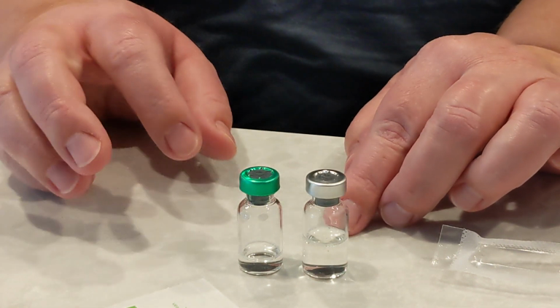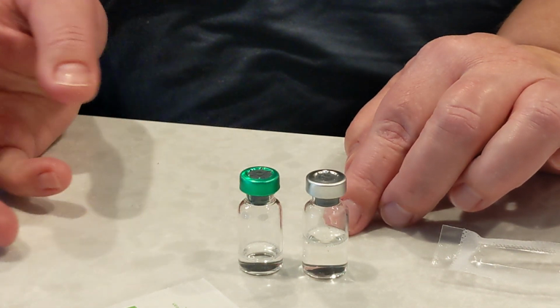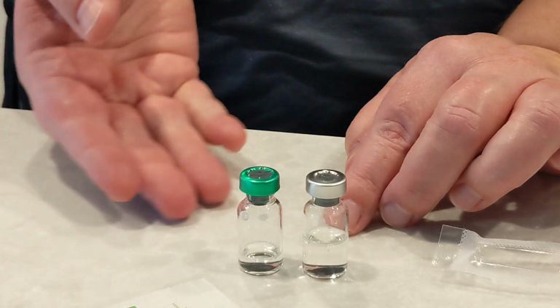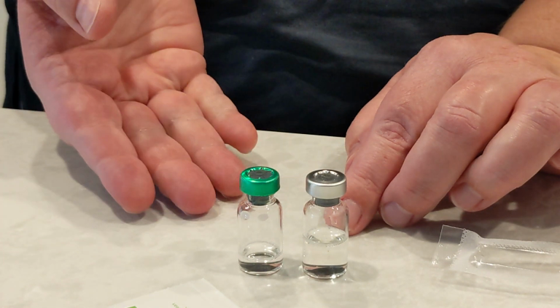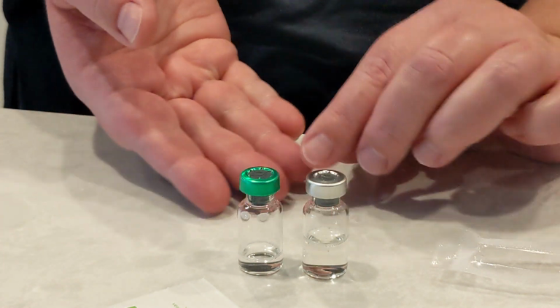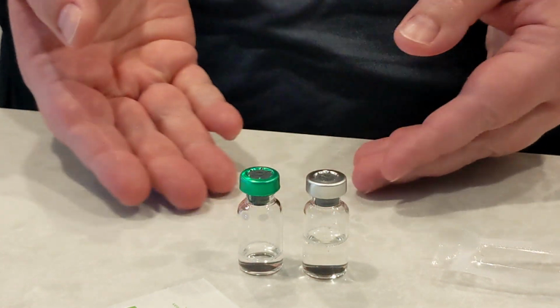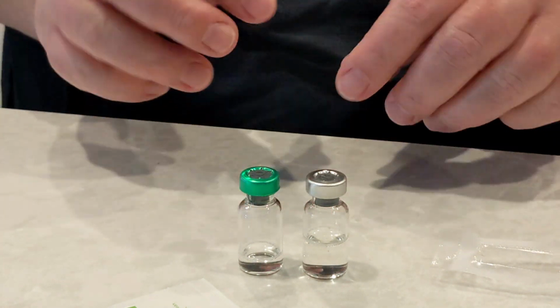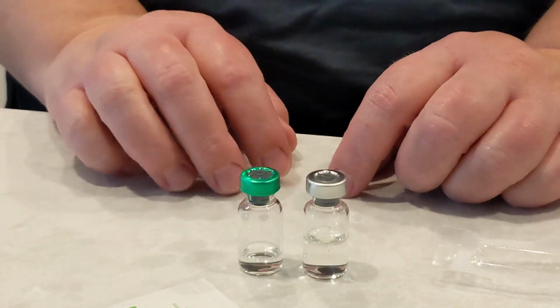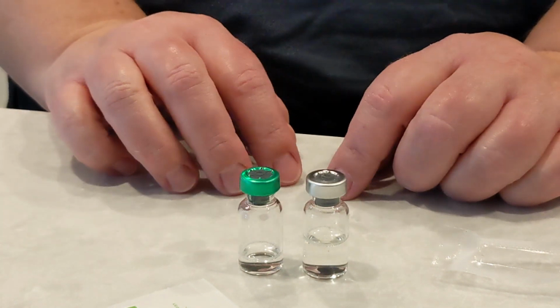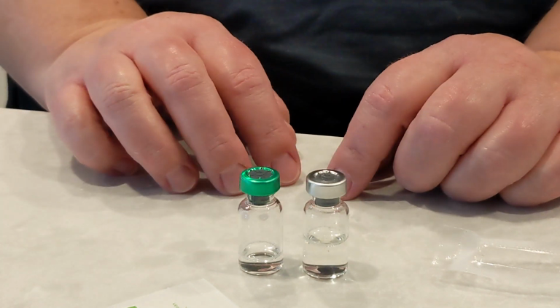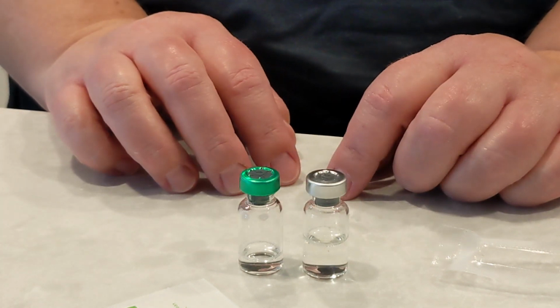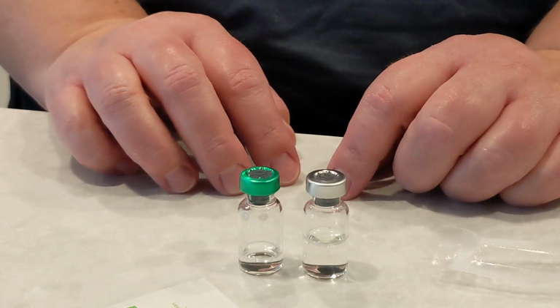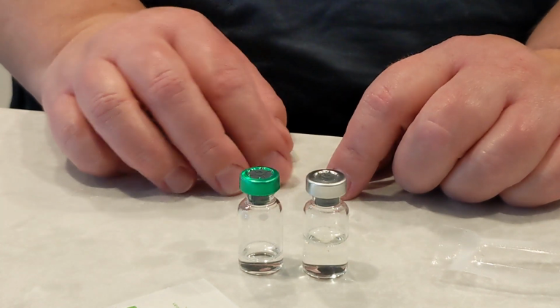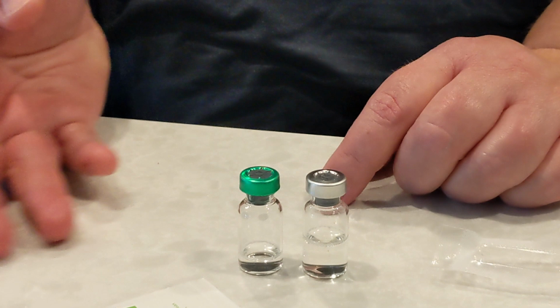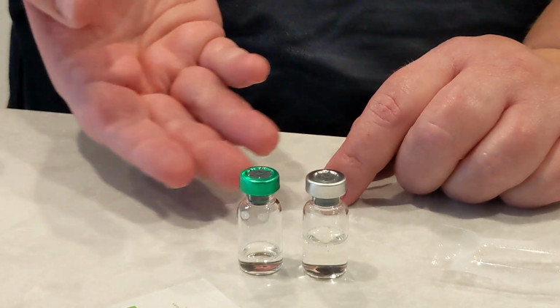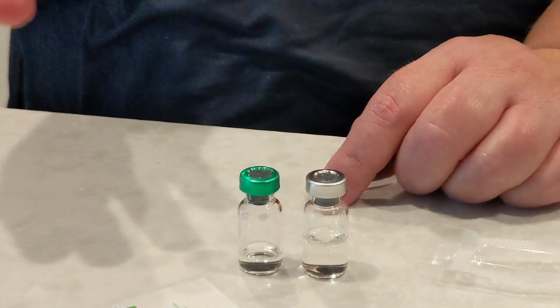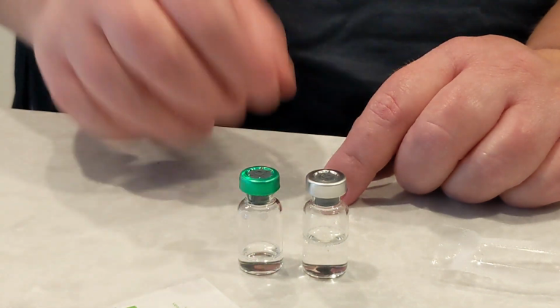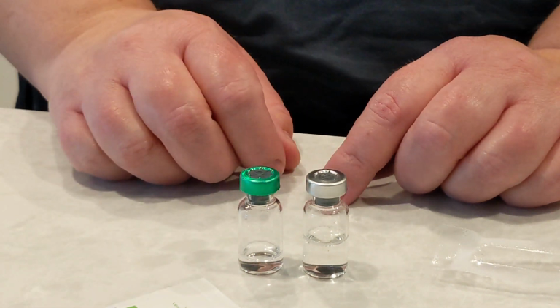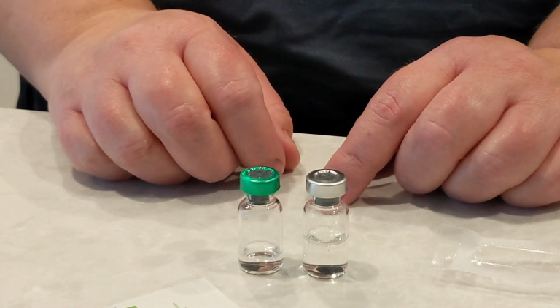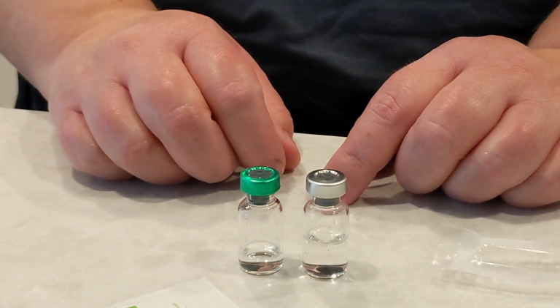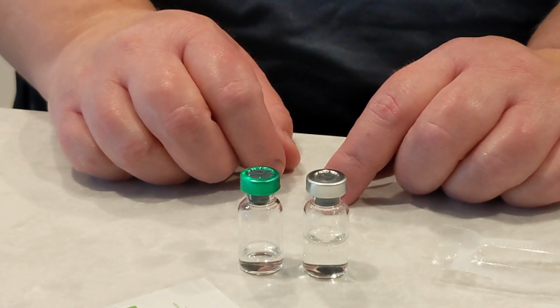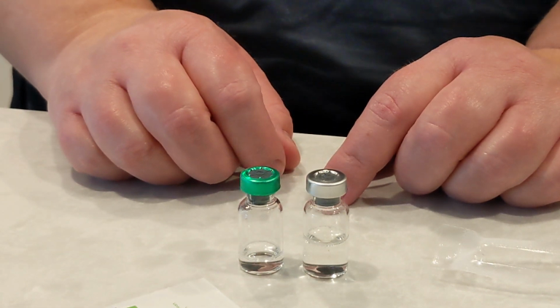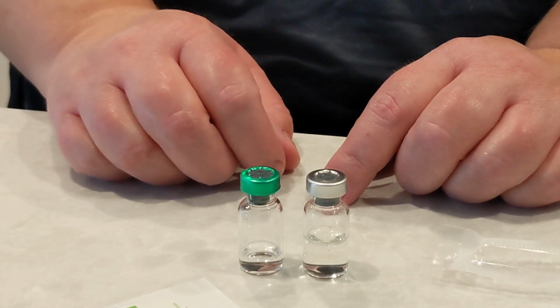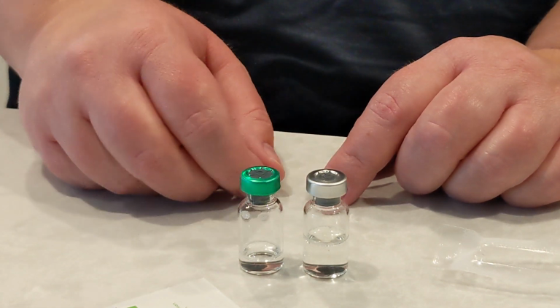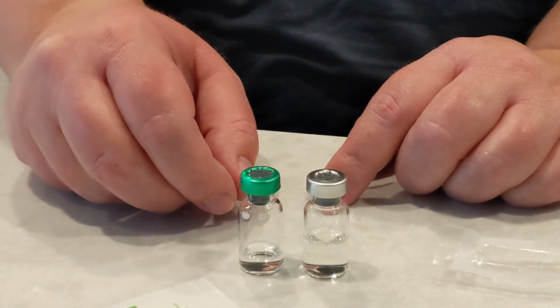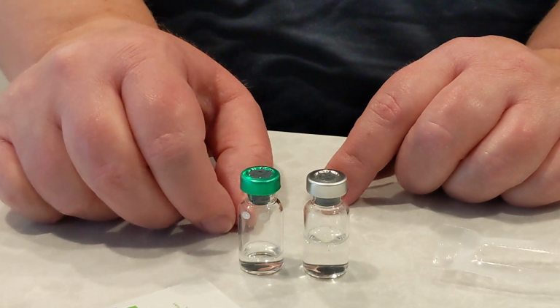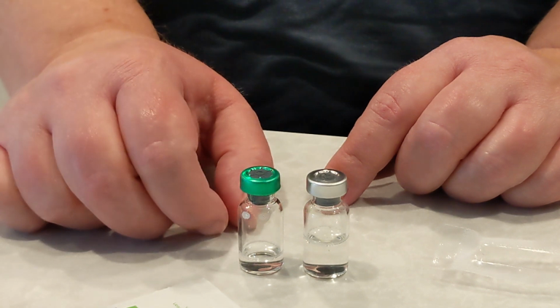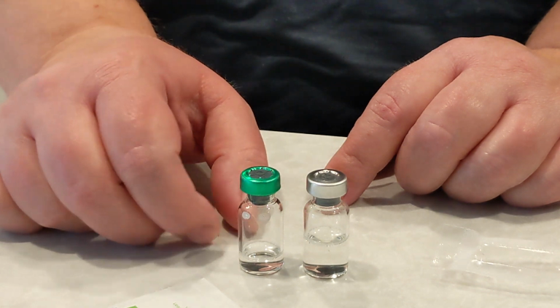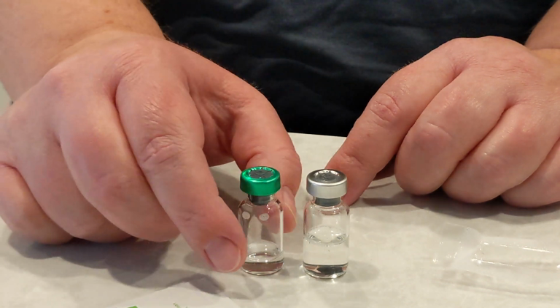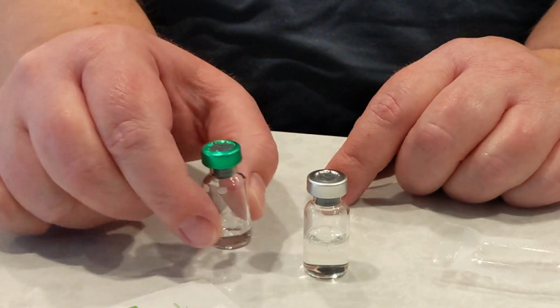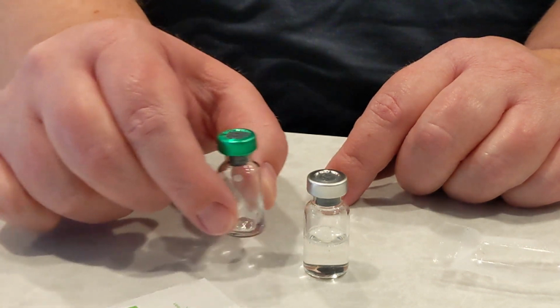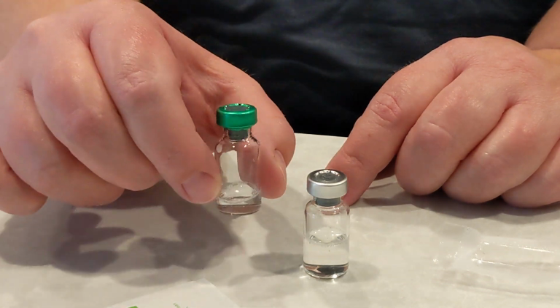And even though it's said that in labs they keep it out of the fridge, this isn't really lab conditions. But that's all there is to it. I will come back later this afternoon and I will show you the injection.